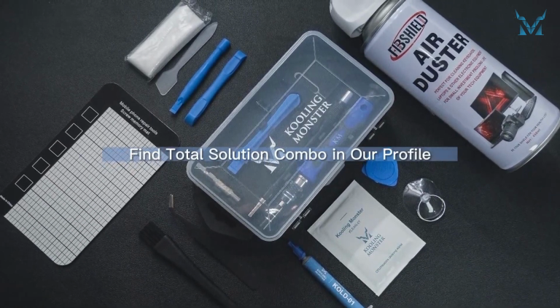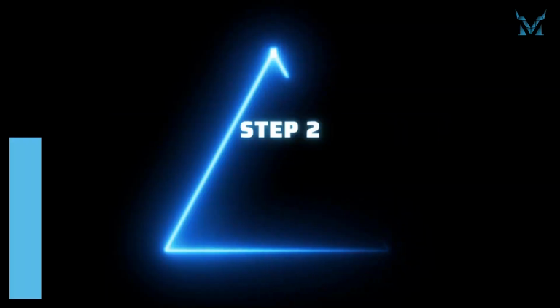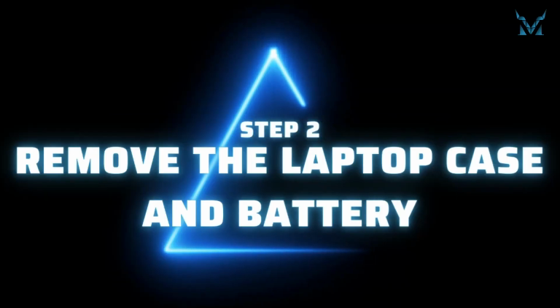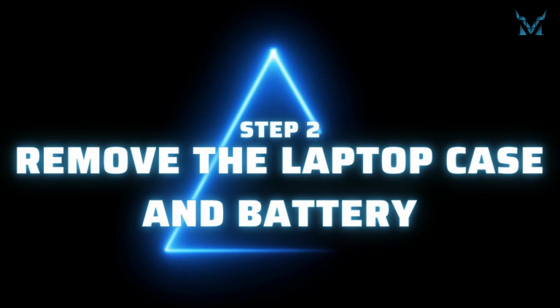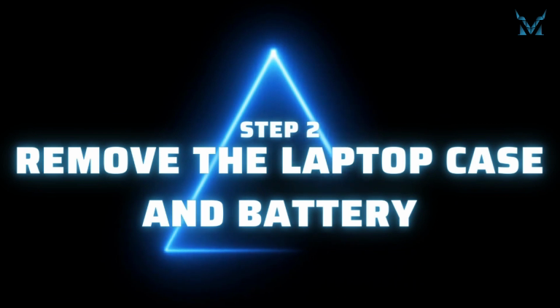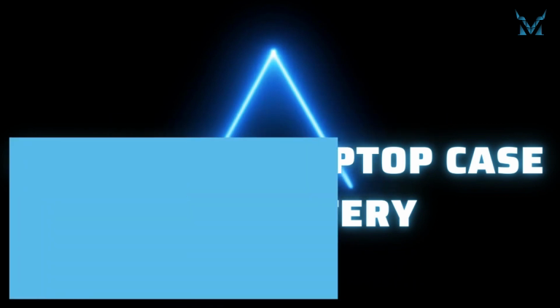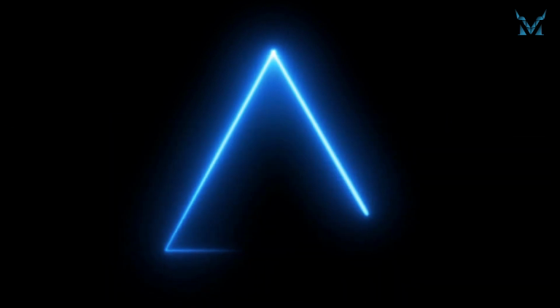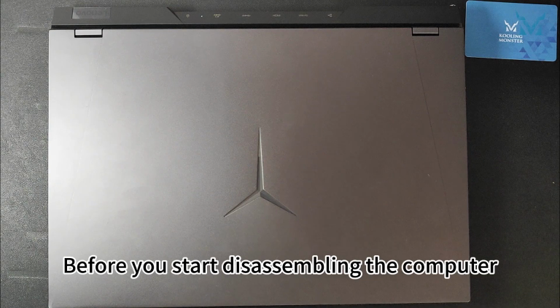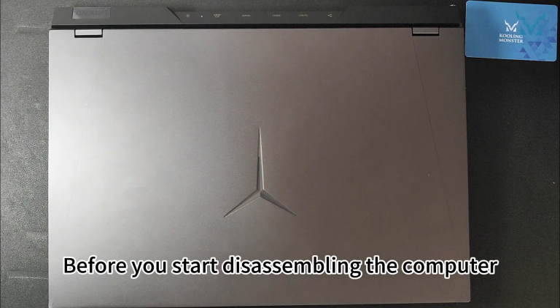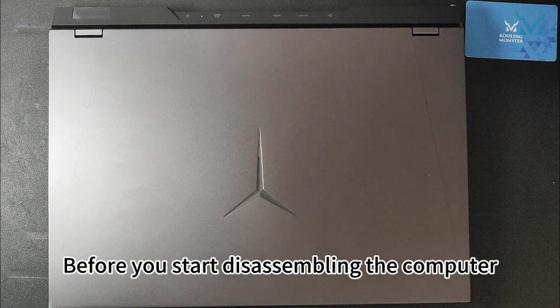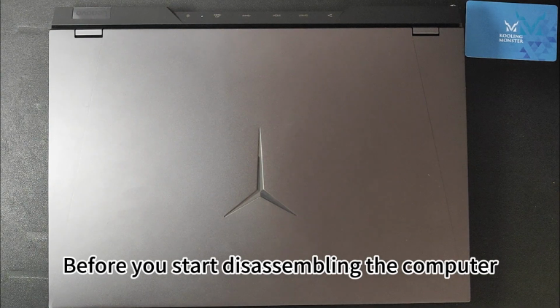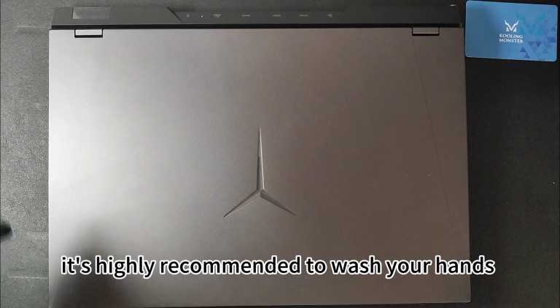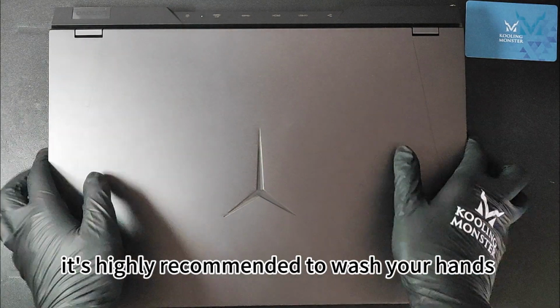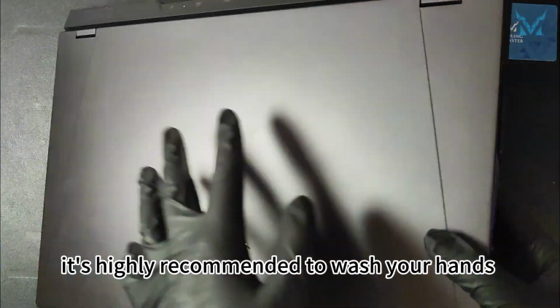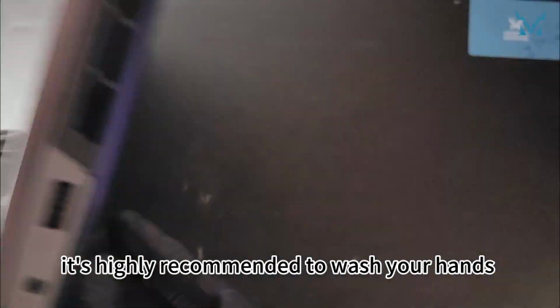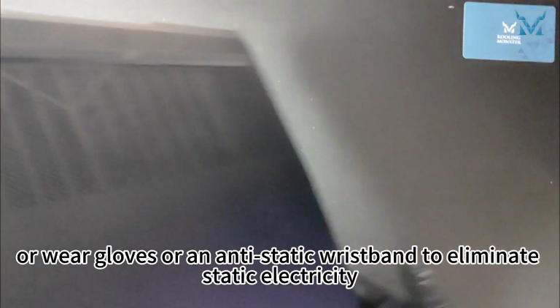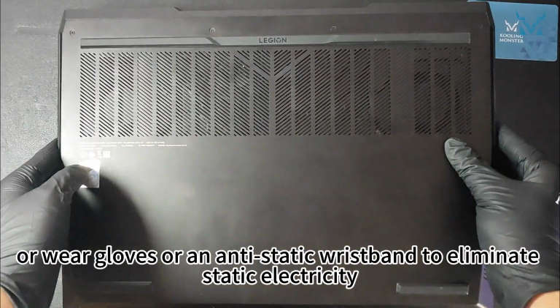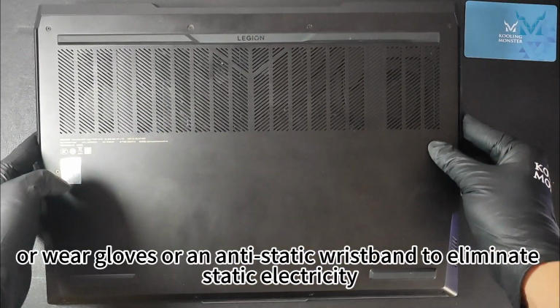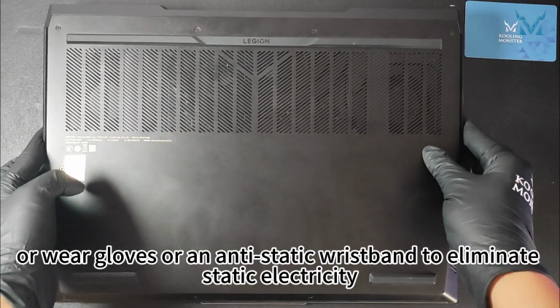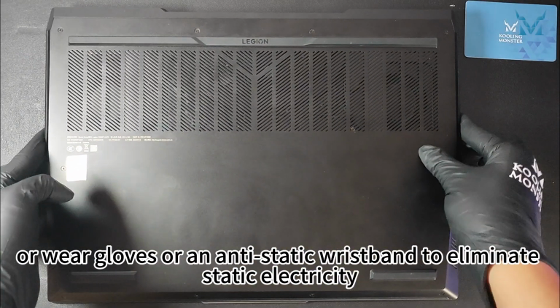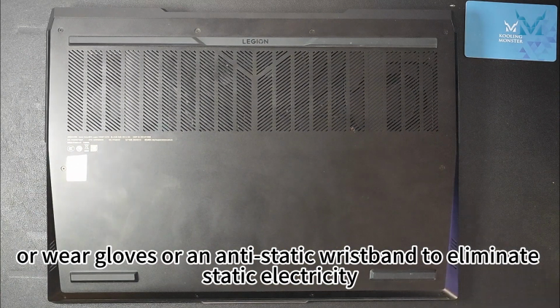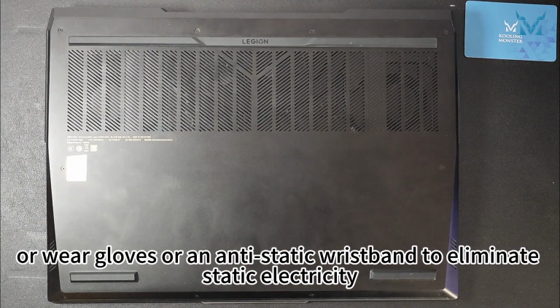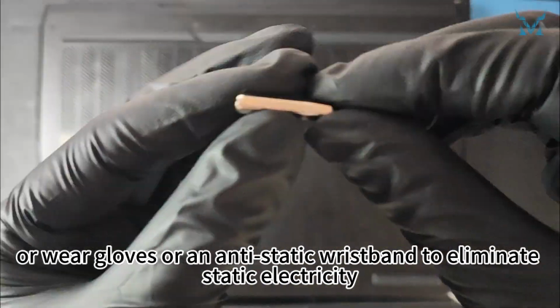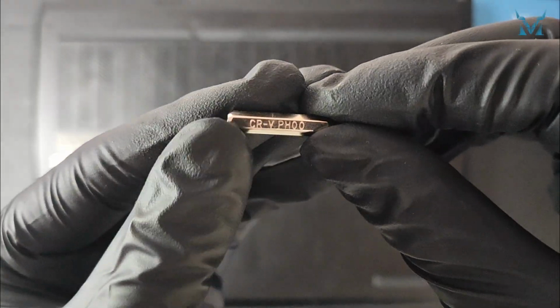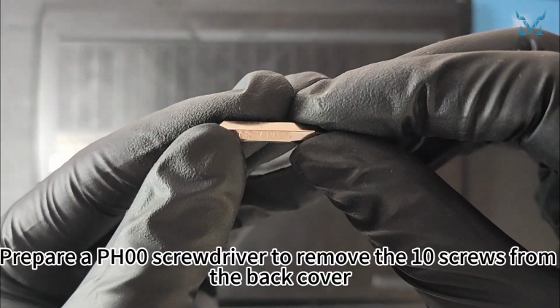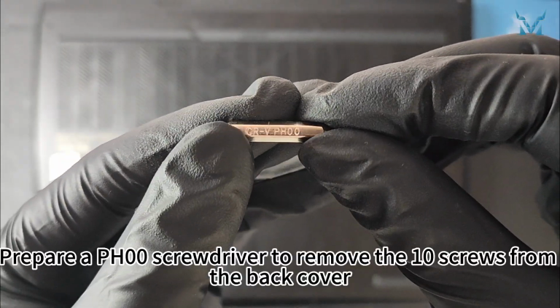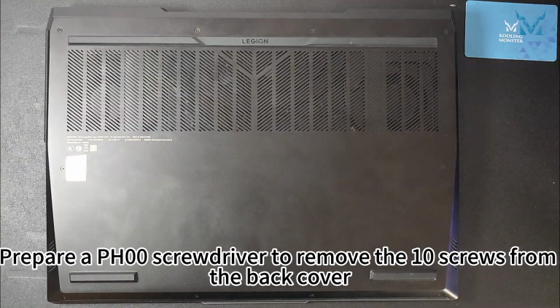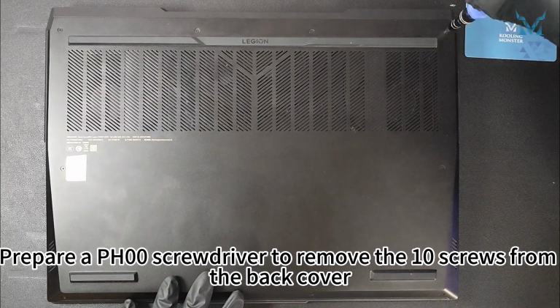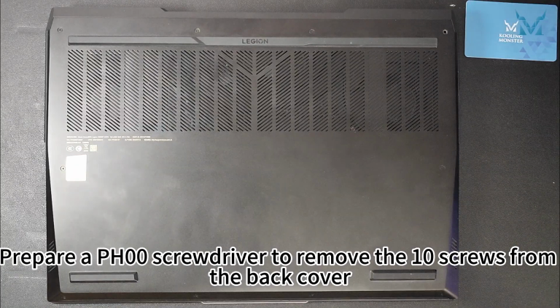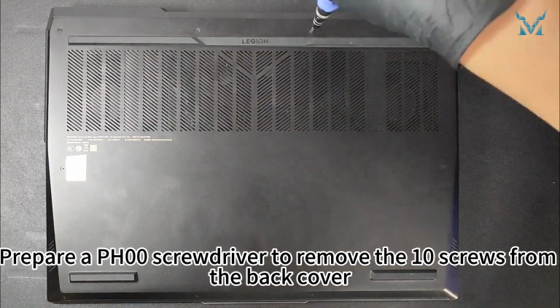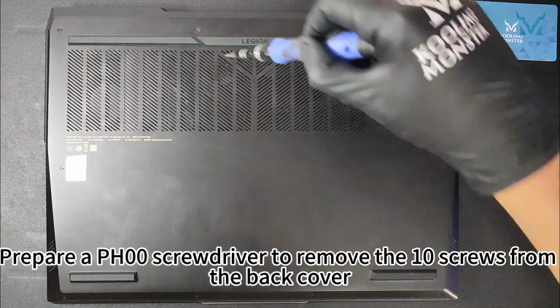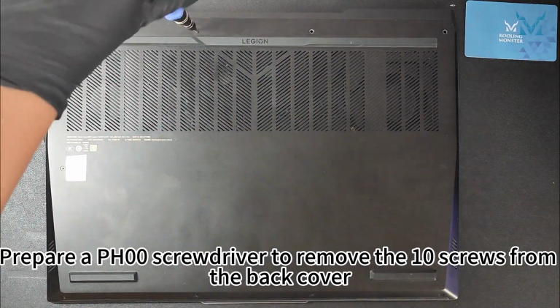Step two: remove the laptop case and battery. Before you start disassembling the computer, it's highly recommended to wash your hands or wear gloves or an anti-static wristband to eliminate static electricity. Prepare a PH-00 screwdriver to remove the 10 screws from the back cover.